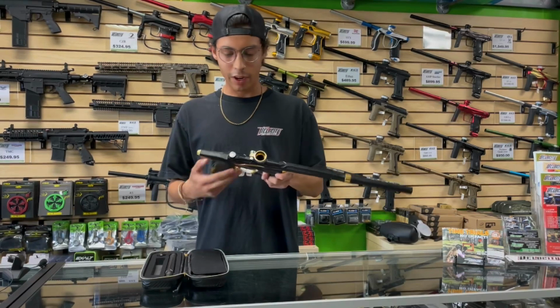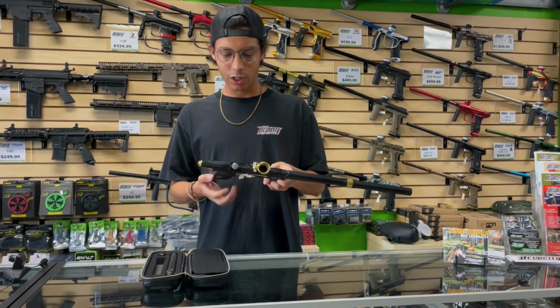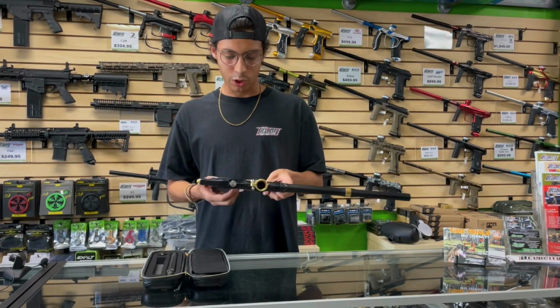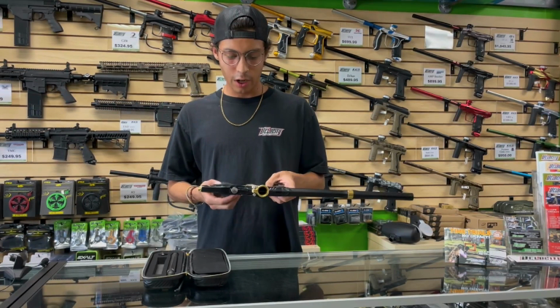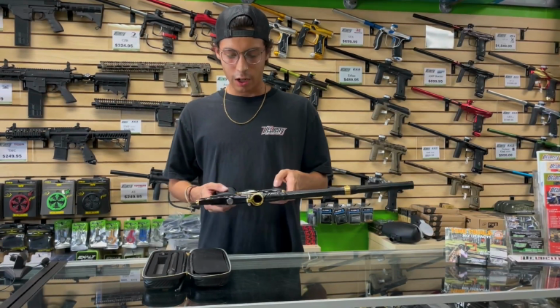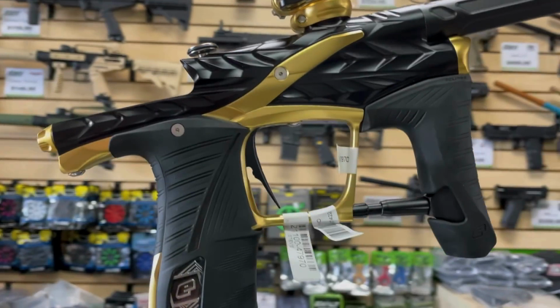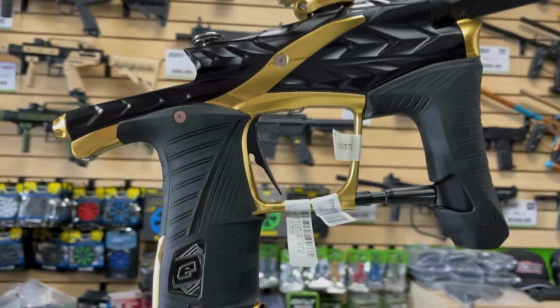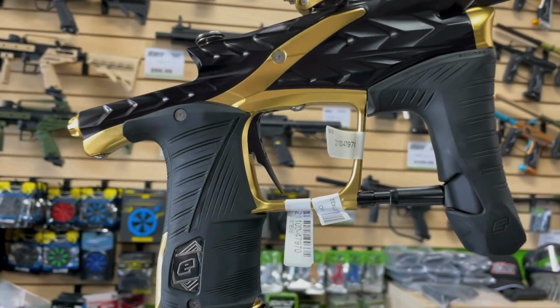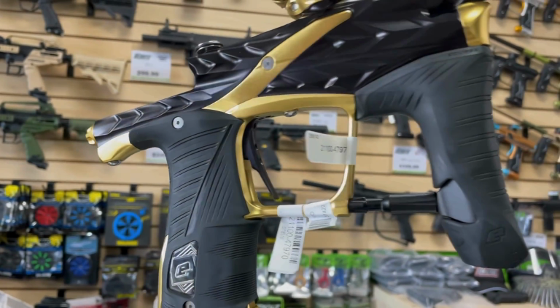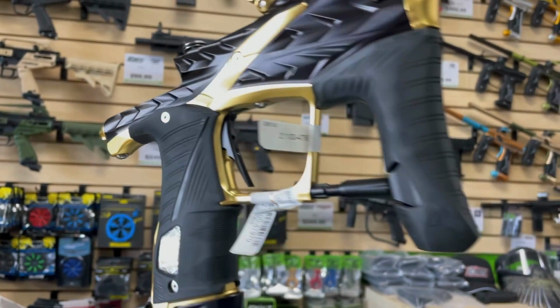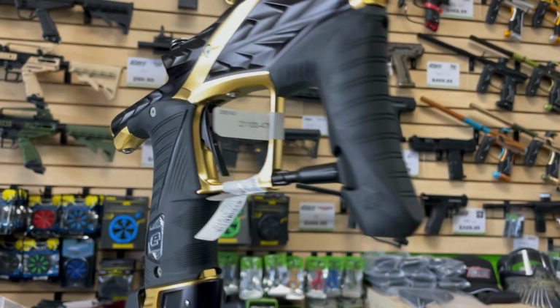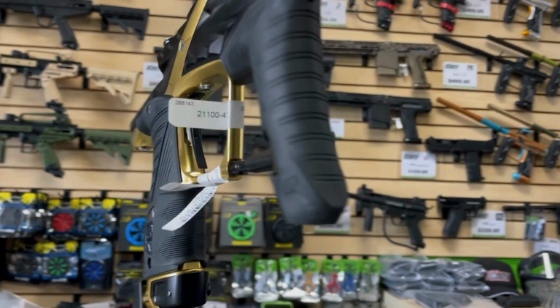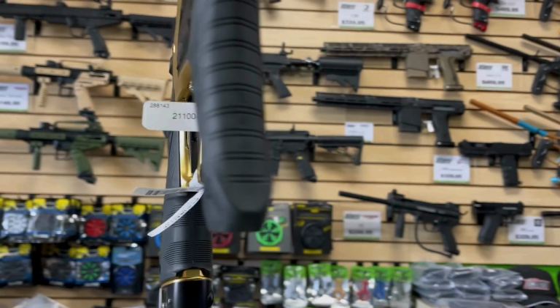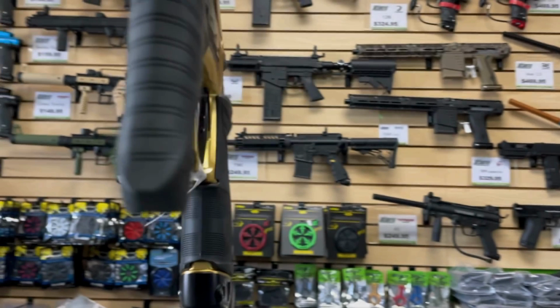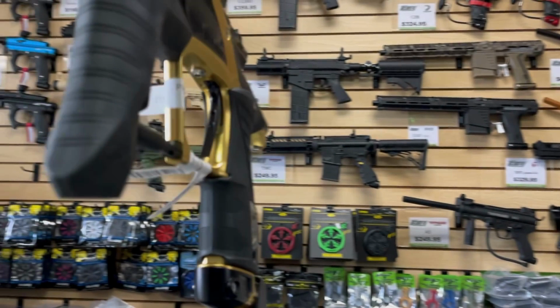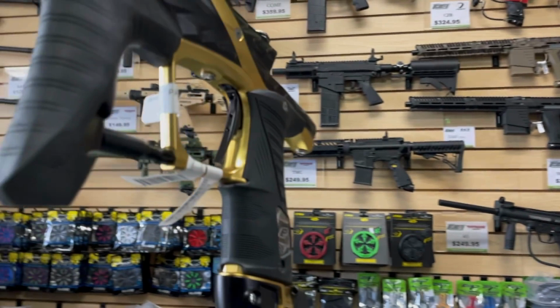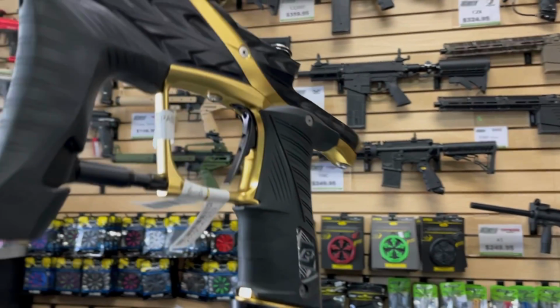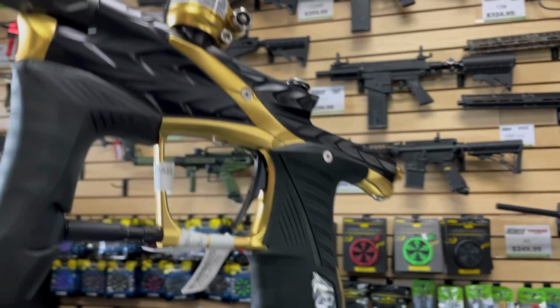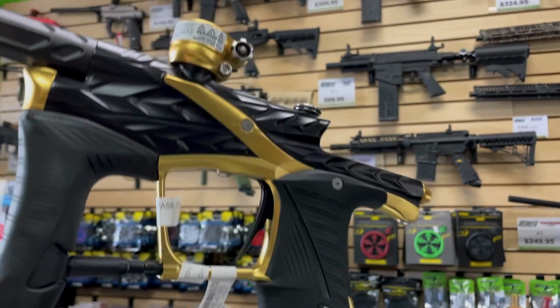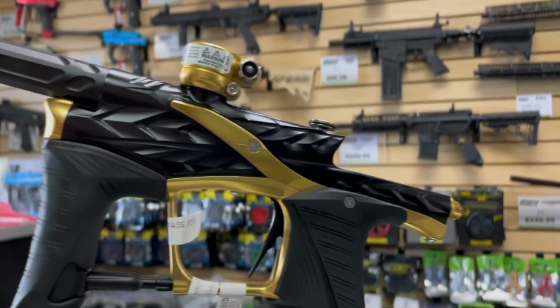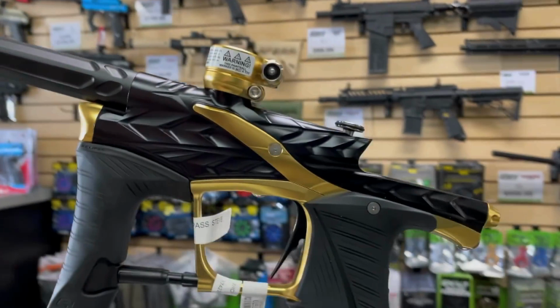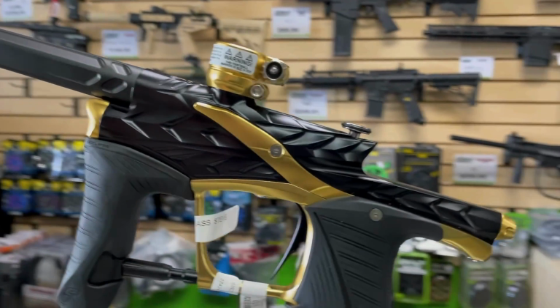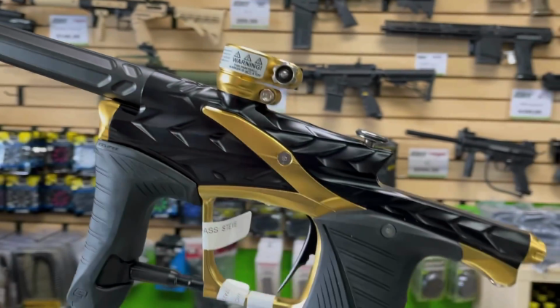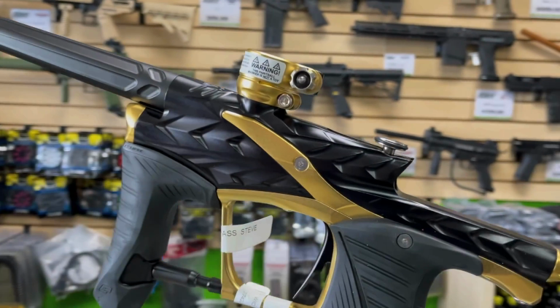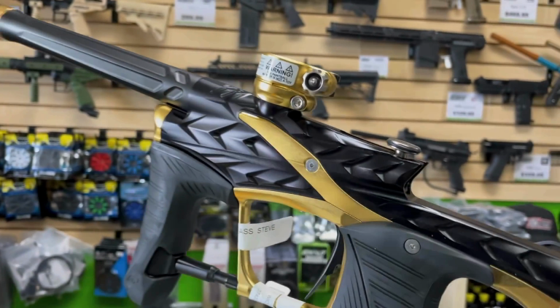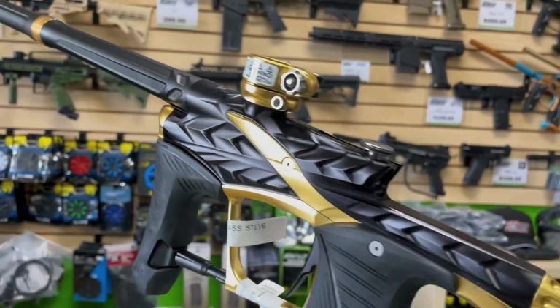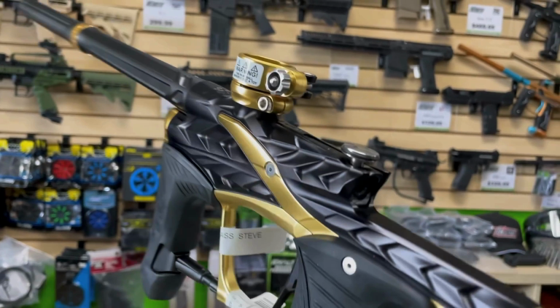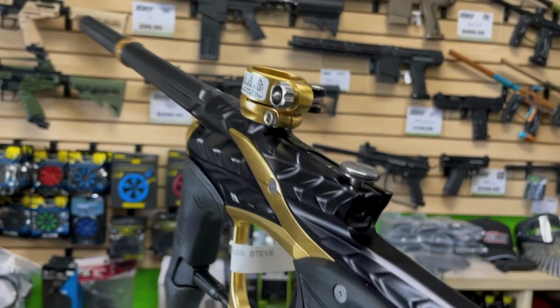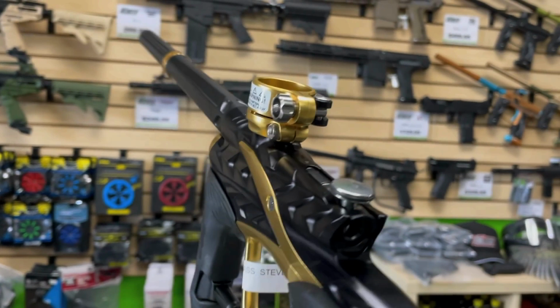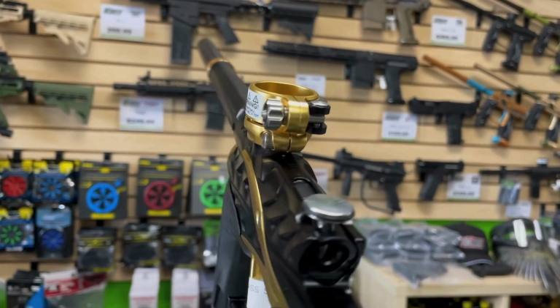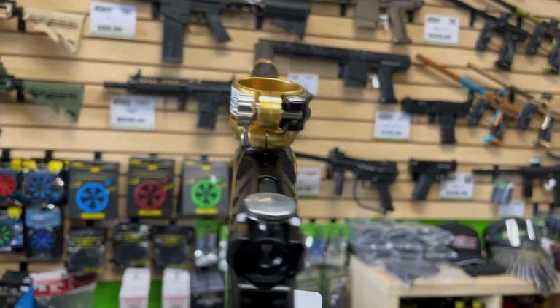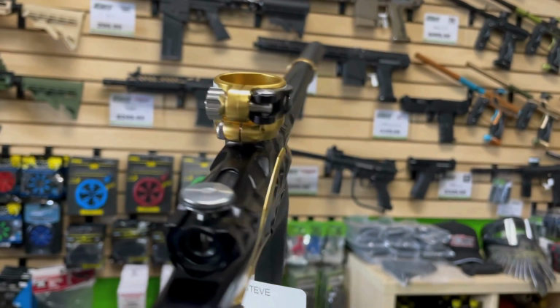Five-point adjustable trigger. Super low profile feed neck. Pretty much the same thing you're going to get on an LV 1.5, but it still has that maintainable solenoid. So if that goes out on you, it's going to save you a lot of money on not buying another one.